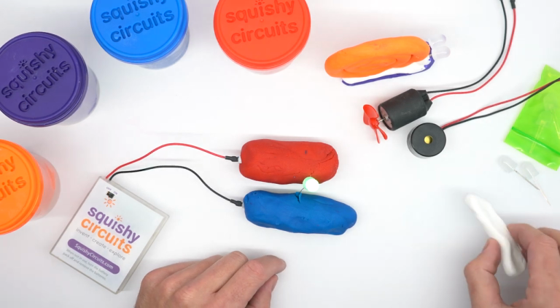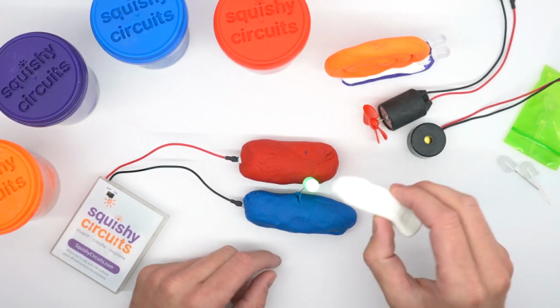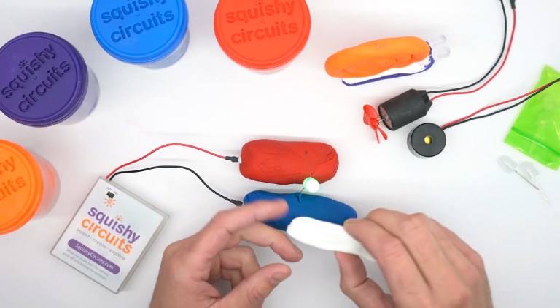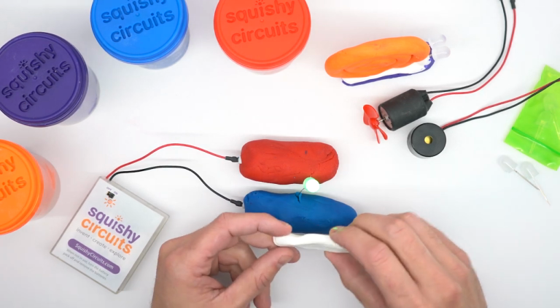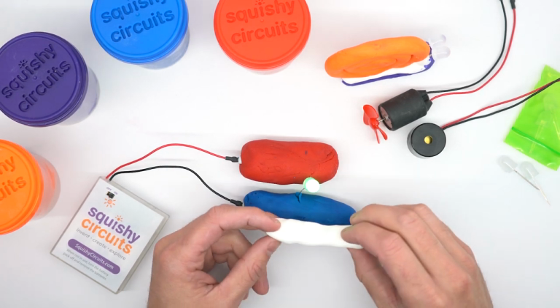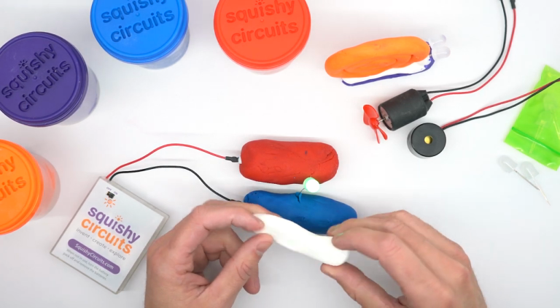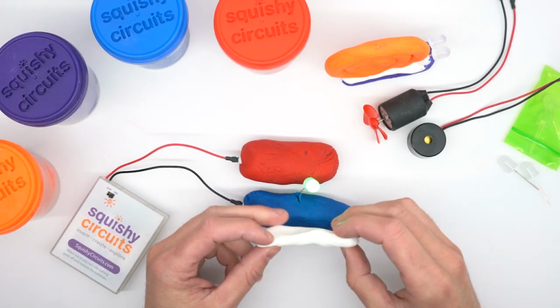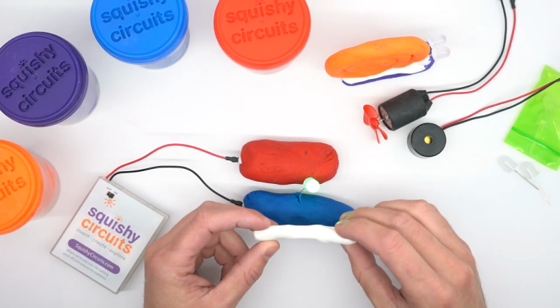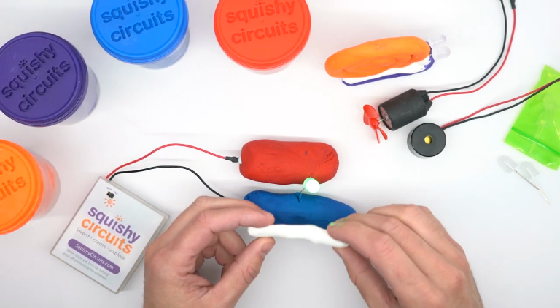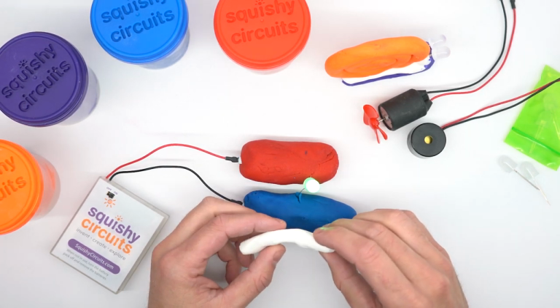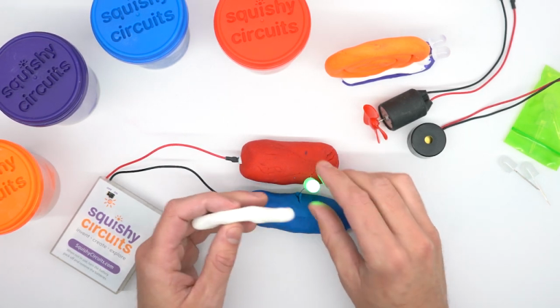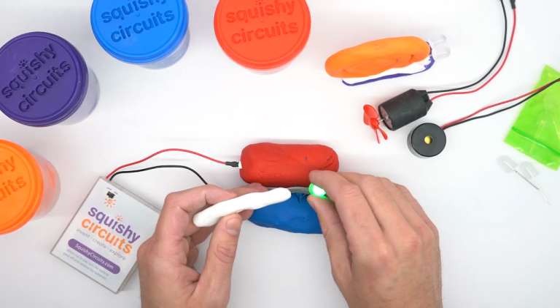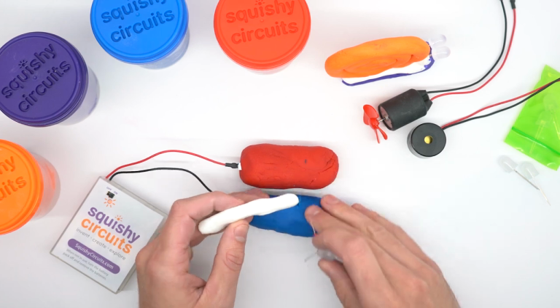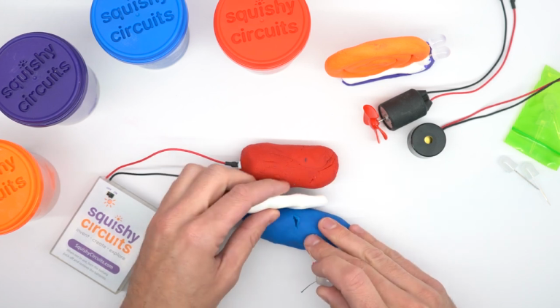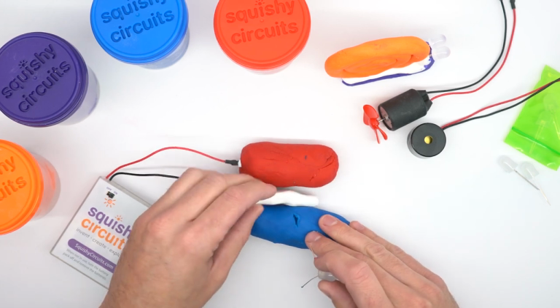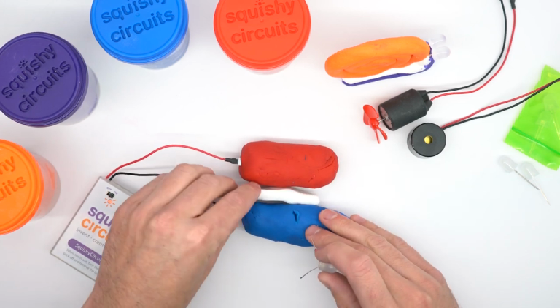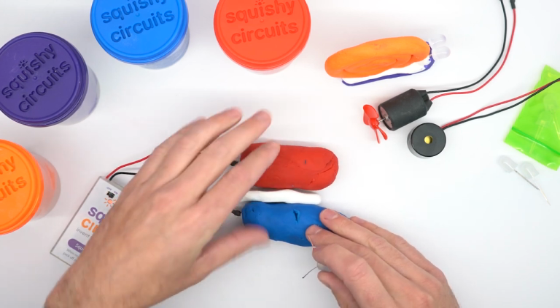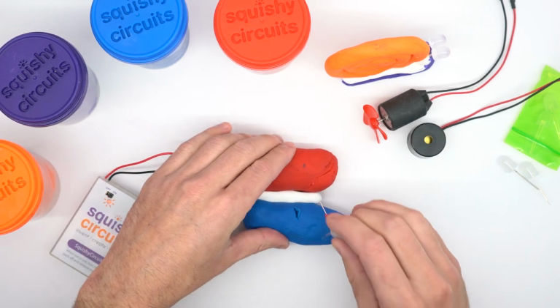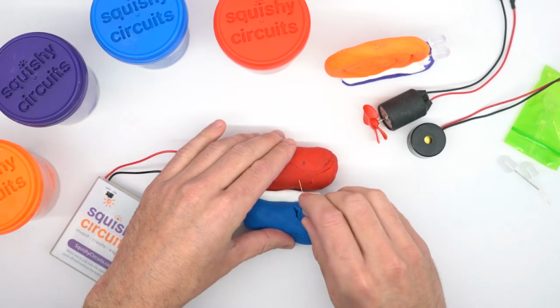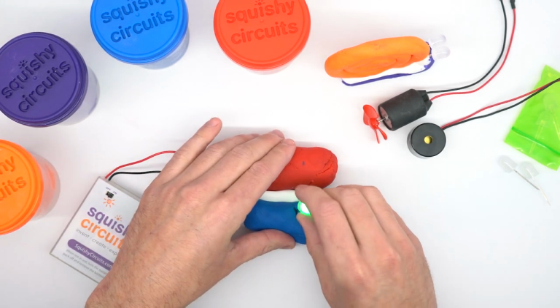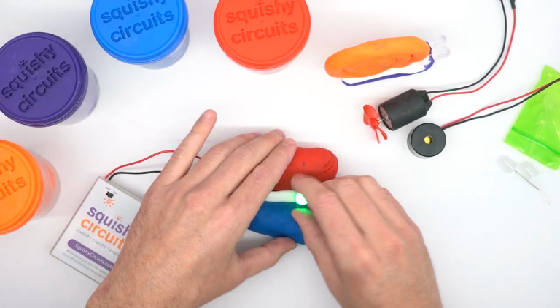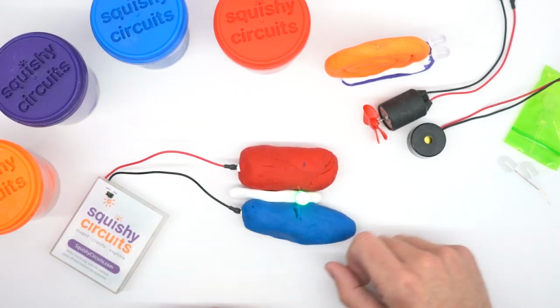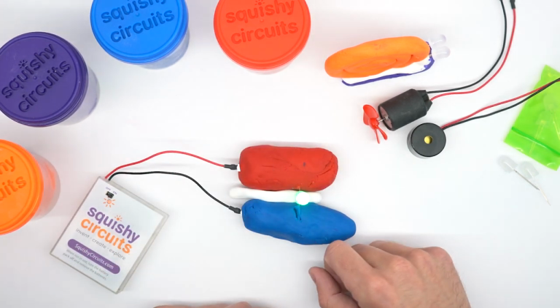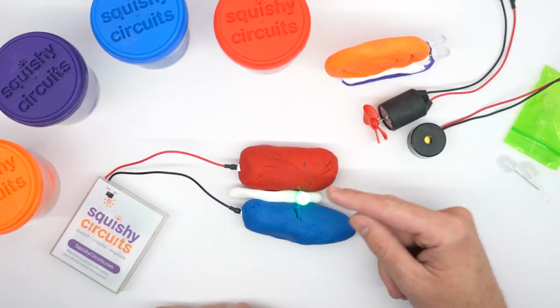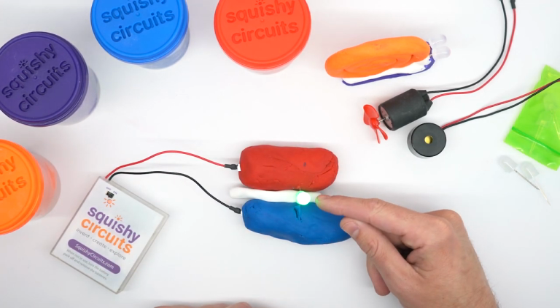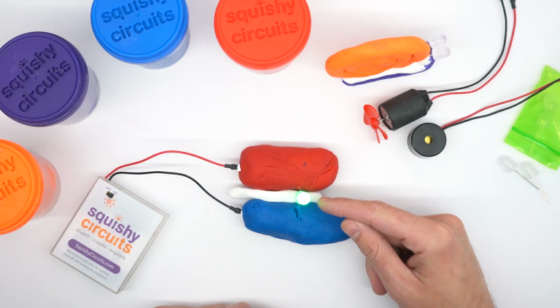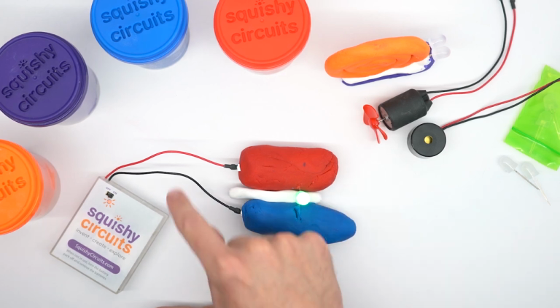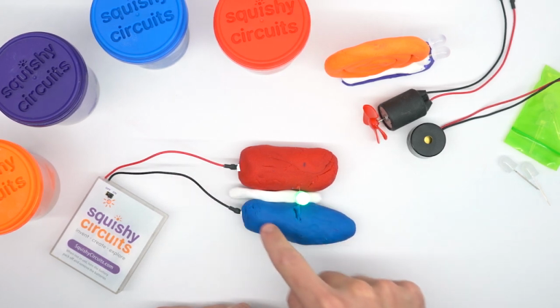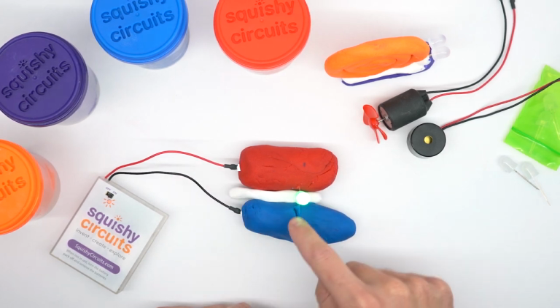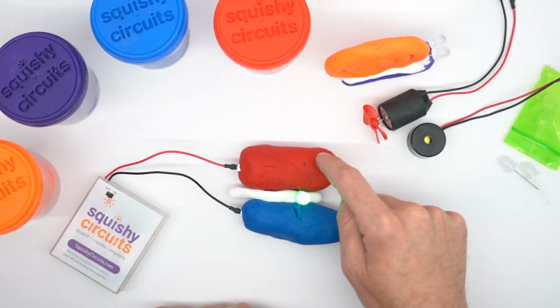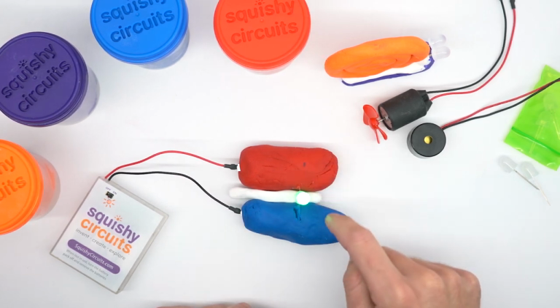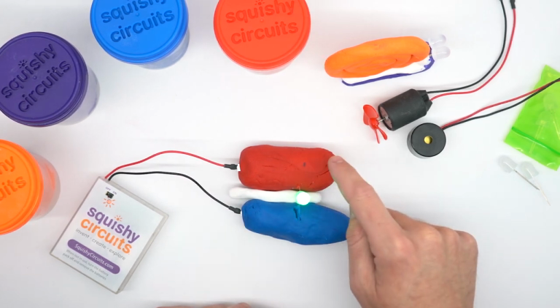The white dough is an insulating dough, which means electricity cannot pass through it. If we put the white dough in between our two pieces of conductive dough, the light turns on because the electricity has to go around that layer of white.